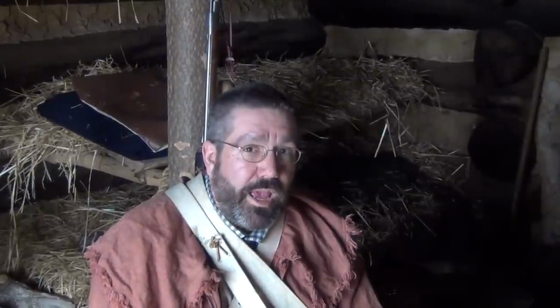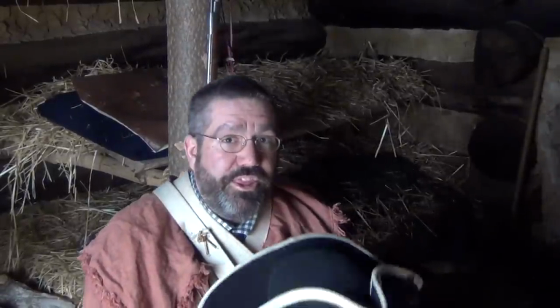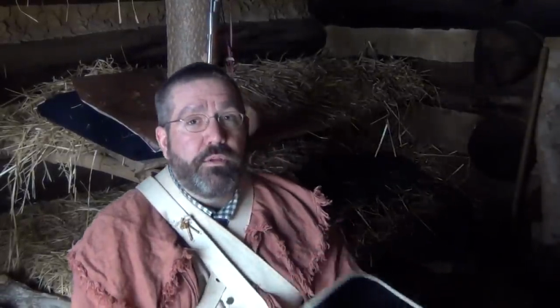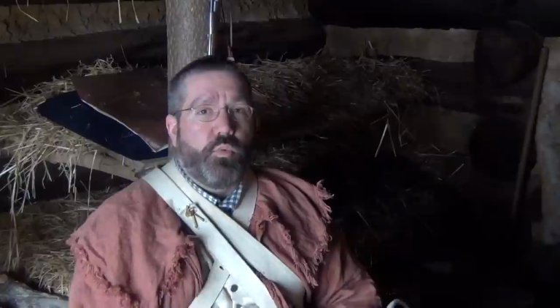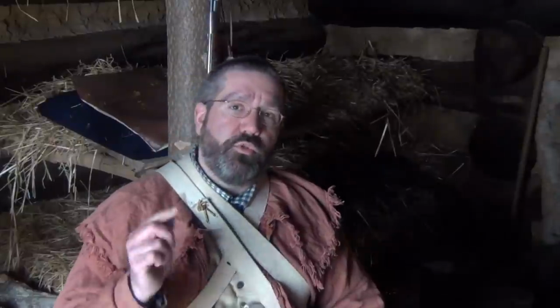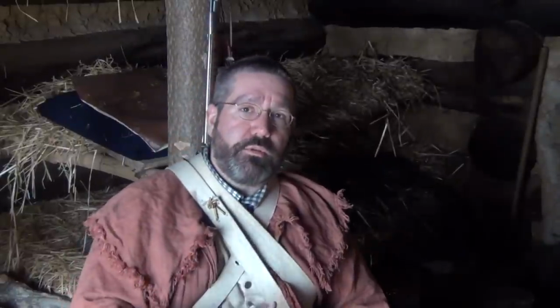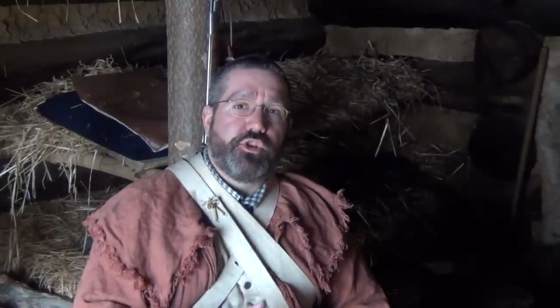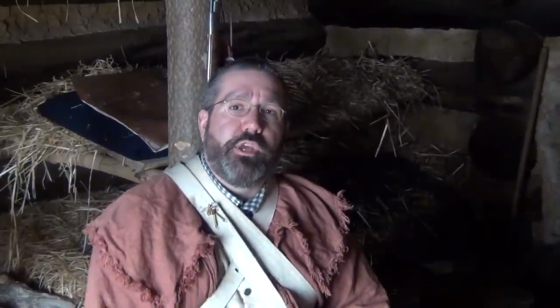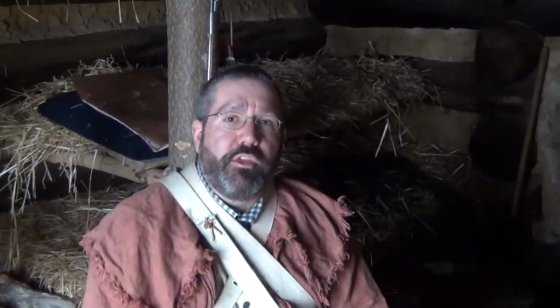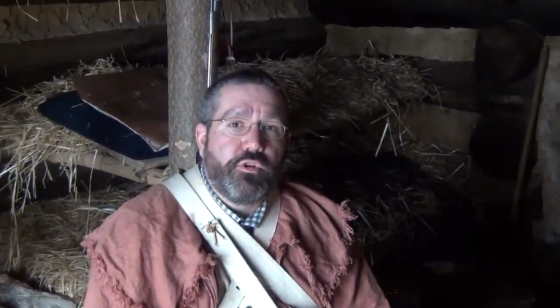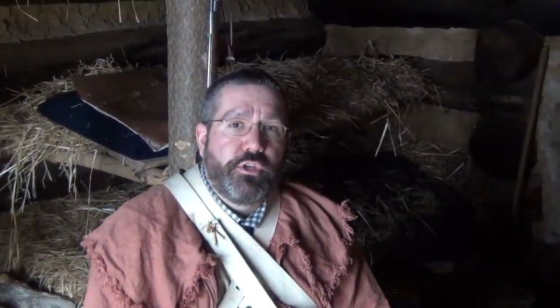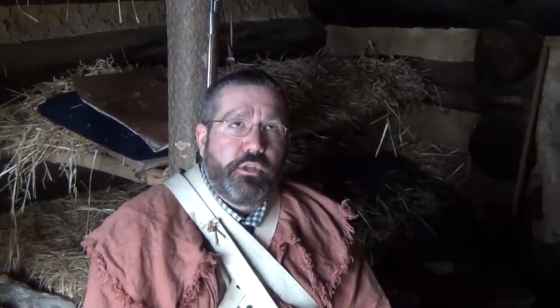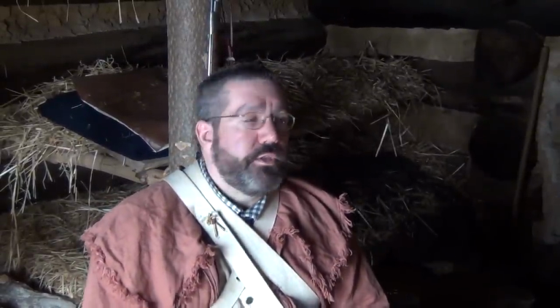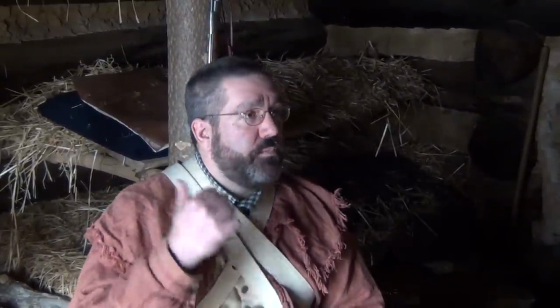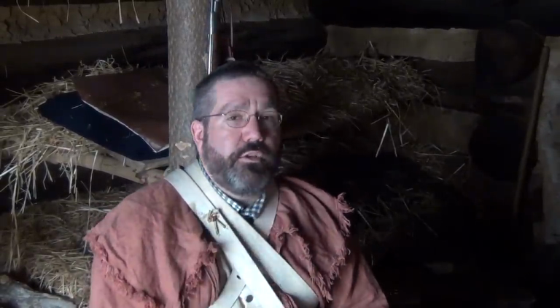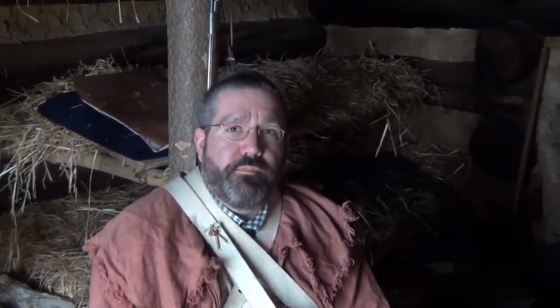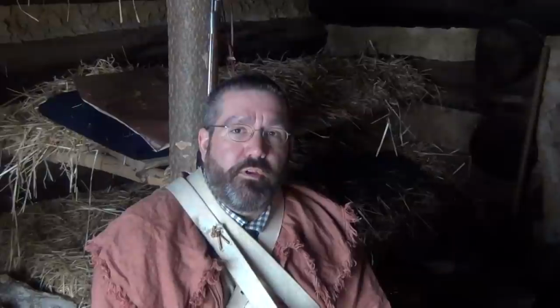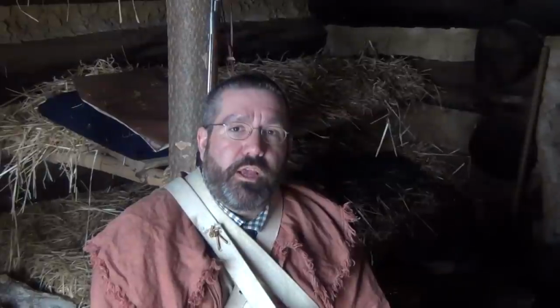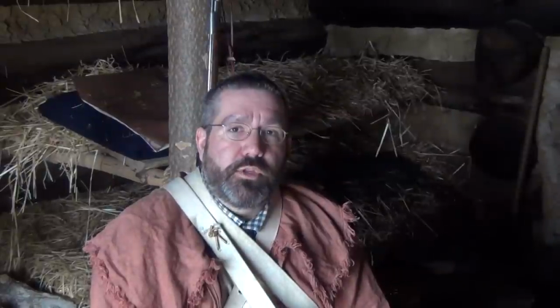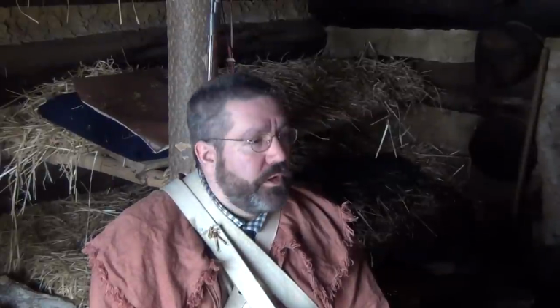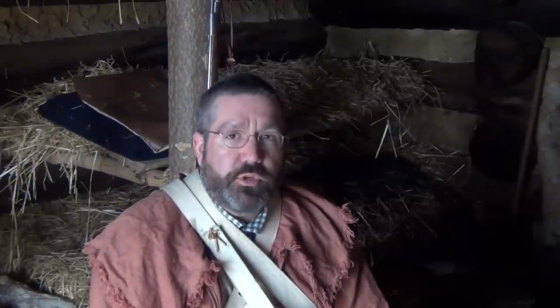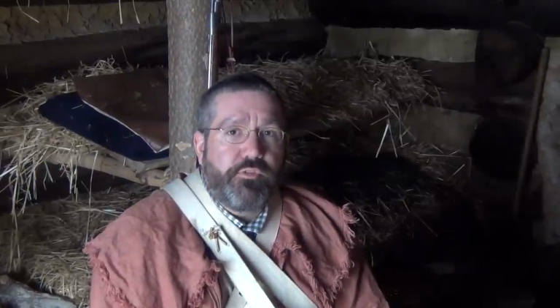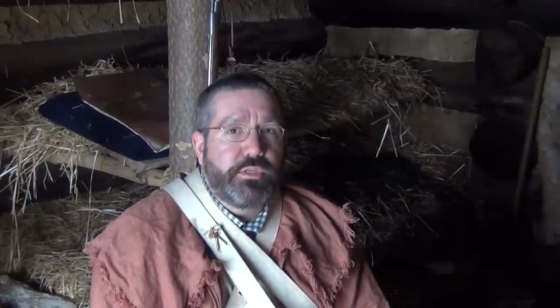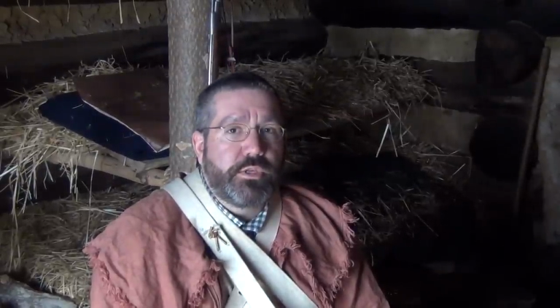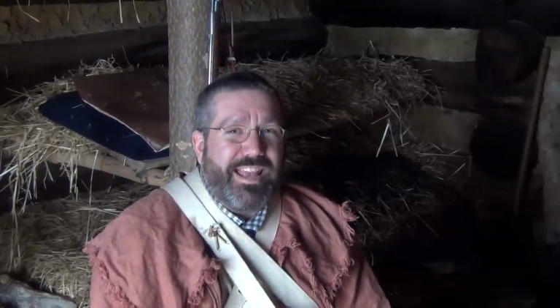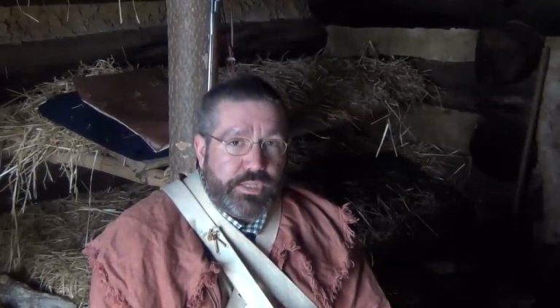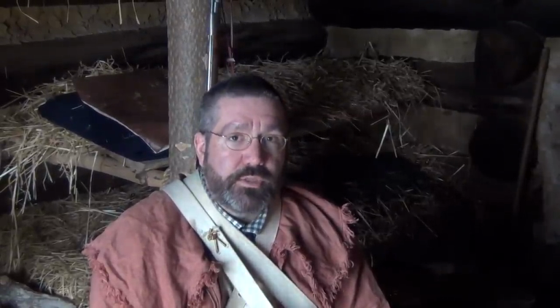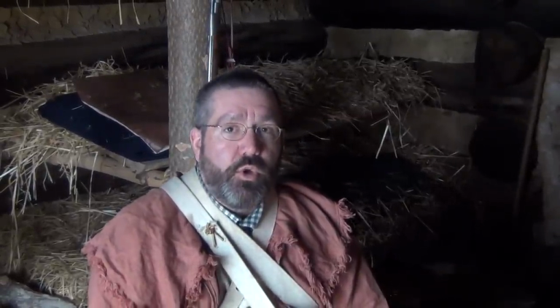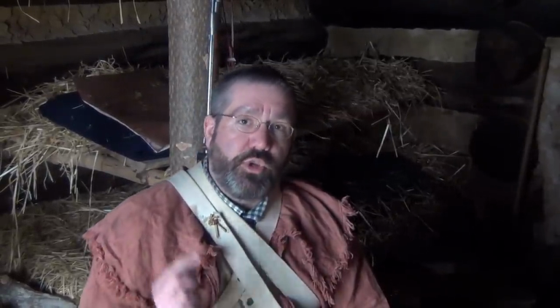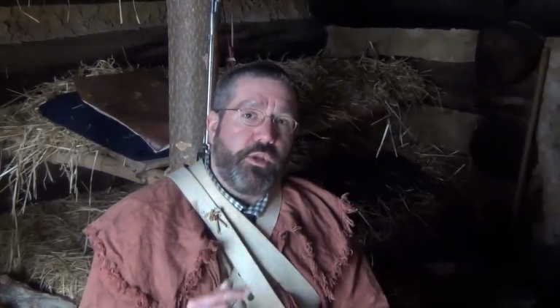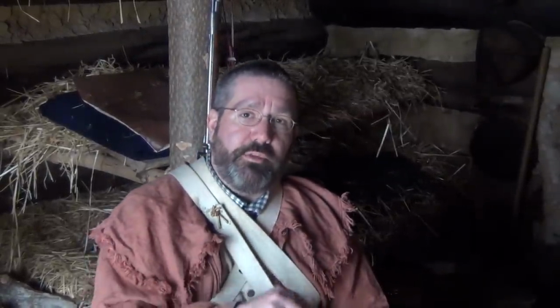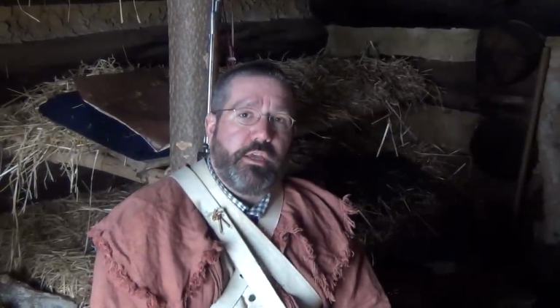And that was the real danger here at Valley Forge. These huts can protect you from the elements, but nothing was going to save you from disease. Disease was the real enemy here.